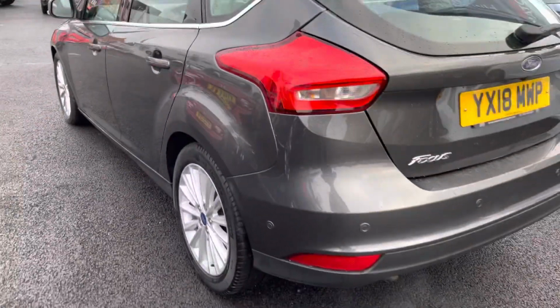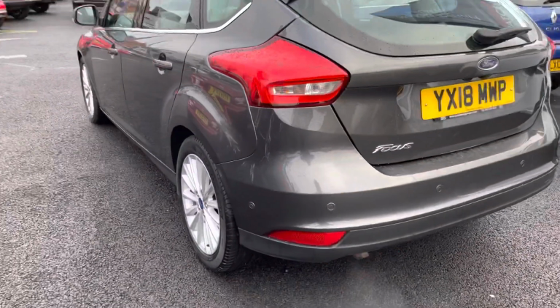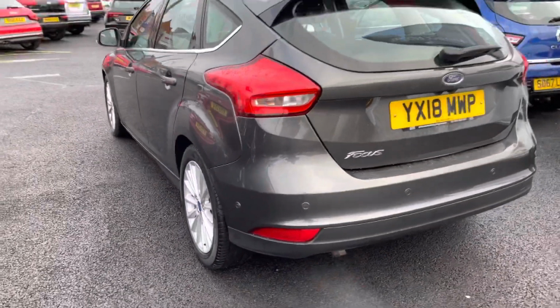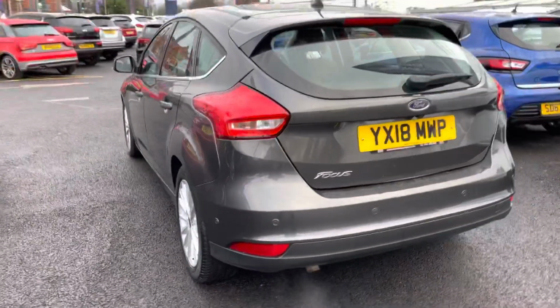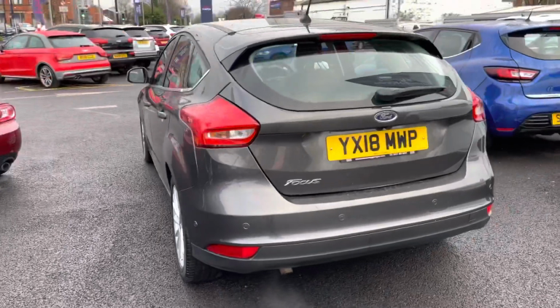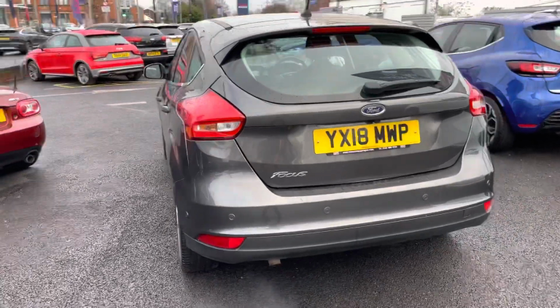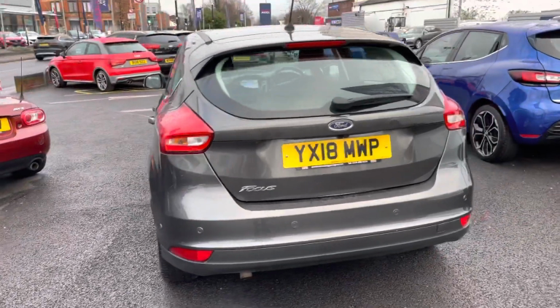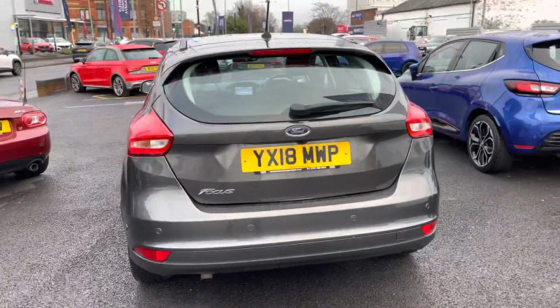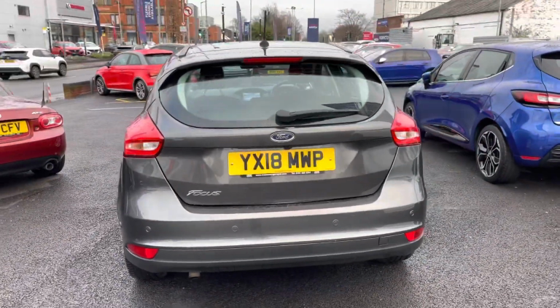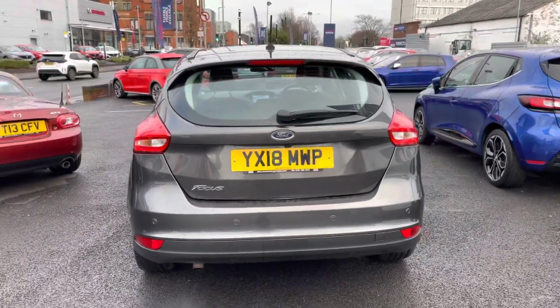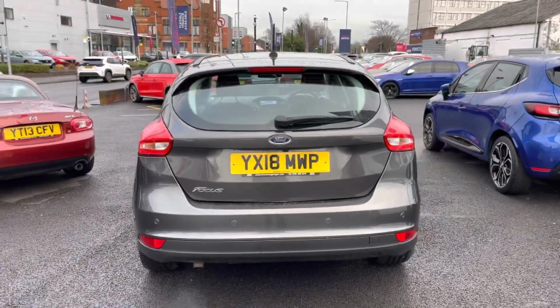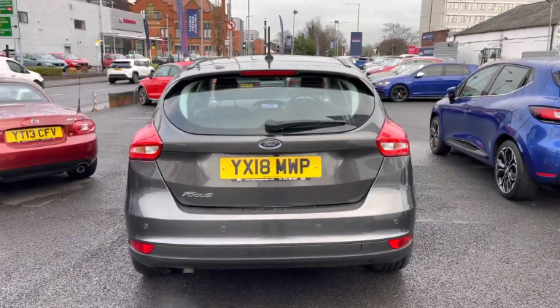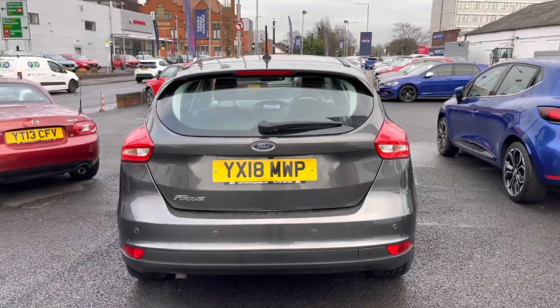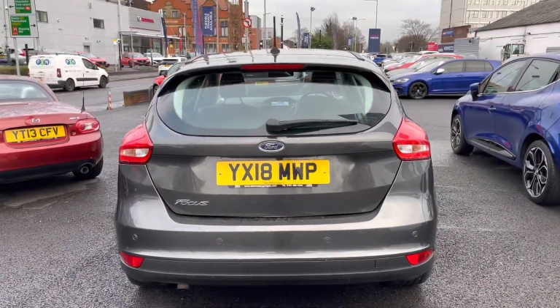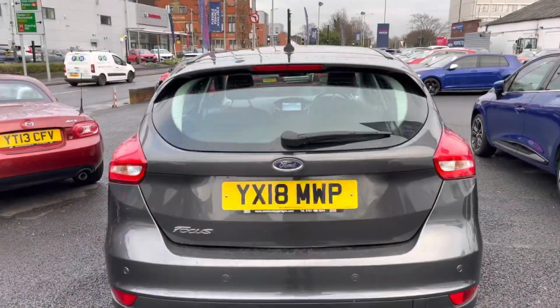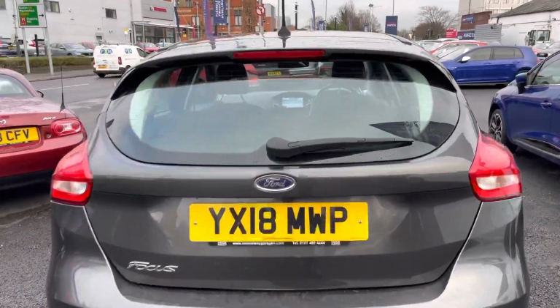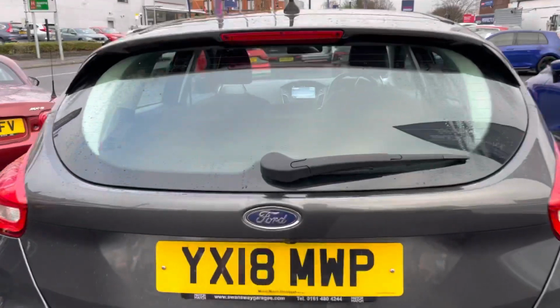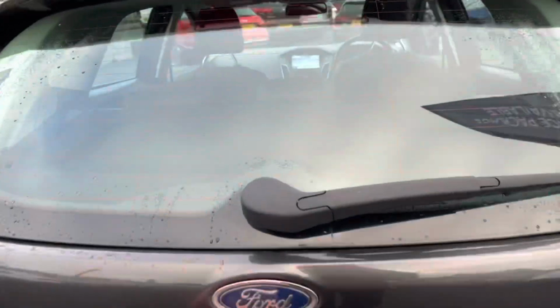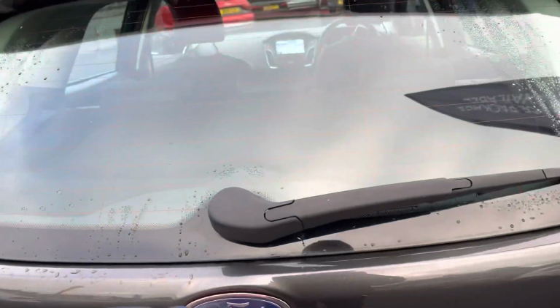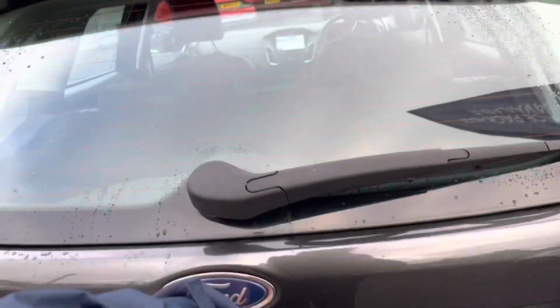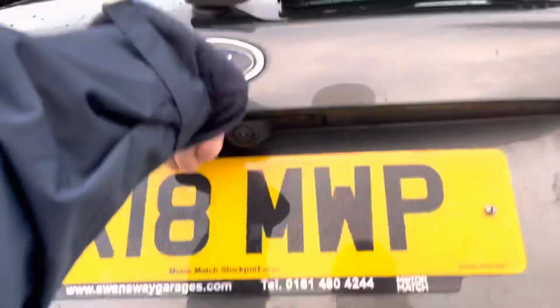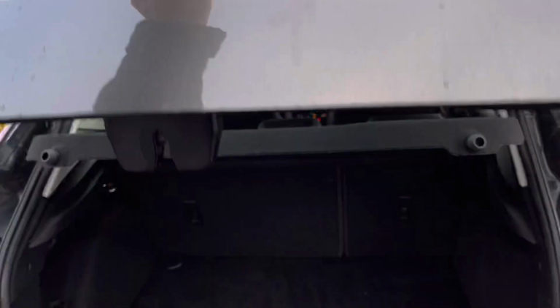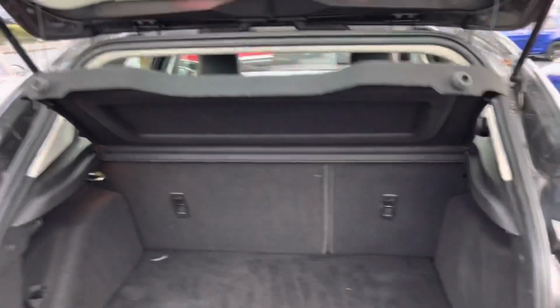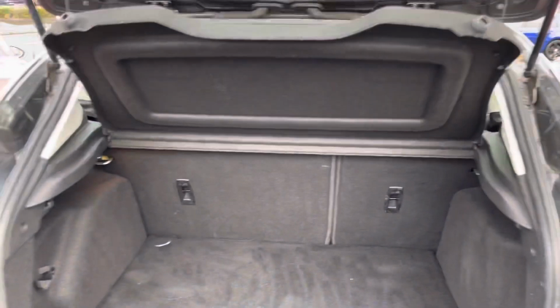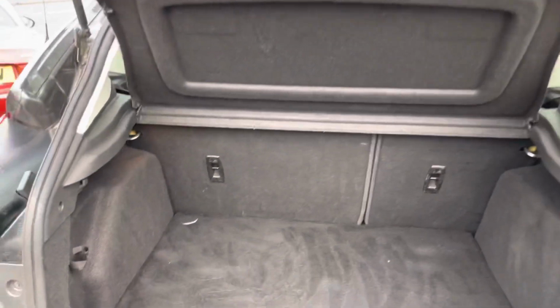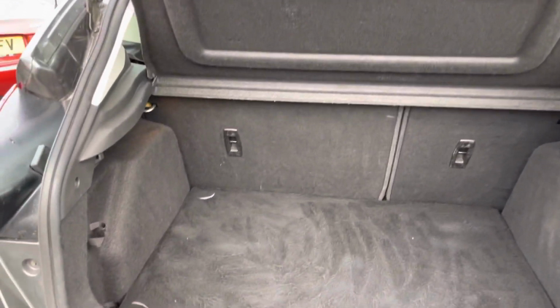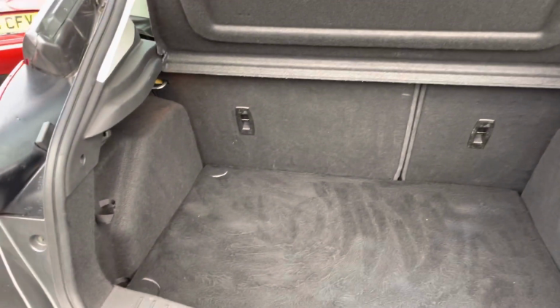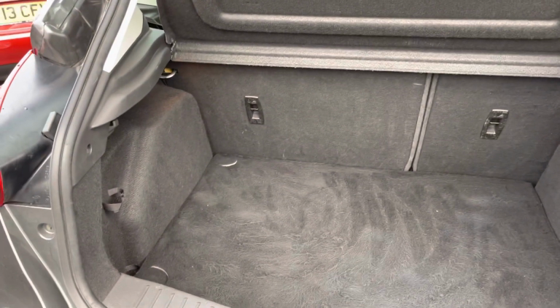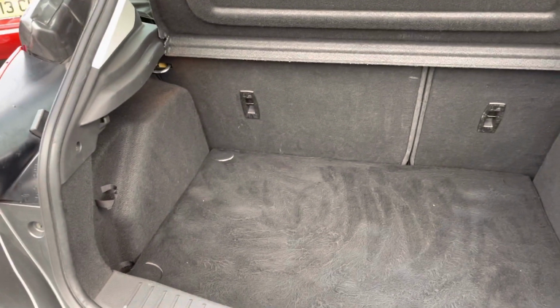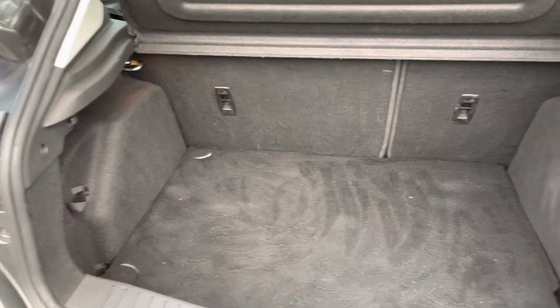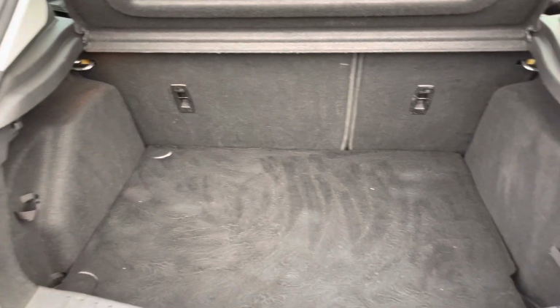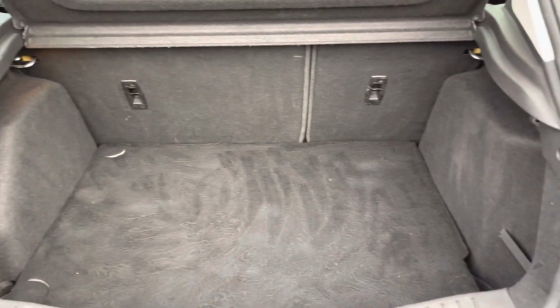Moving around to the rear, you do have your Focus badging on the tailgate. Heading to the boot, inside you have a very nice amount of space — you can easily fit a weekly shop in there.